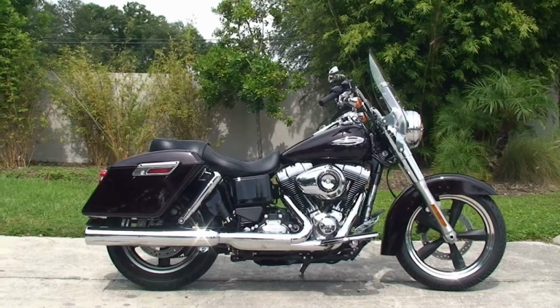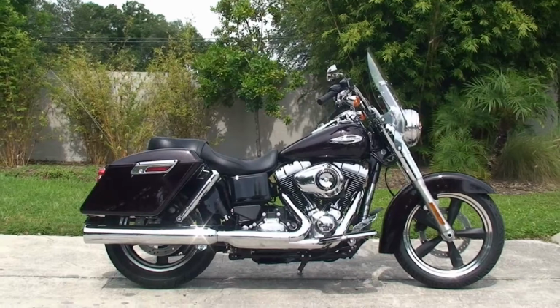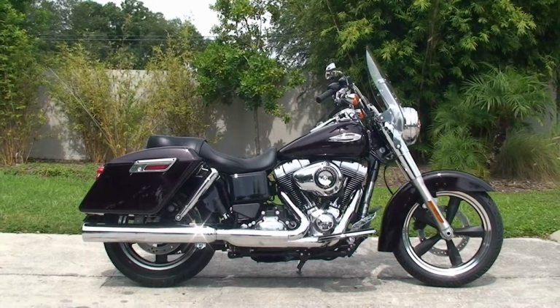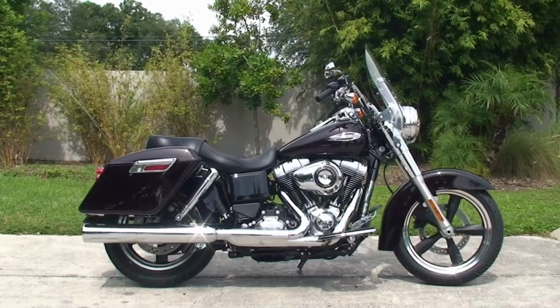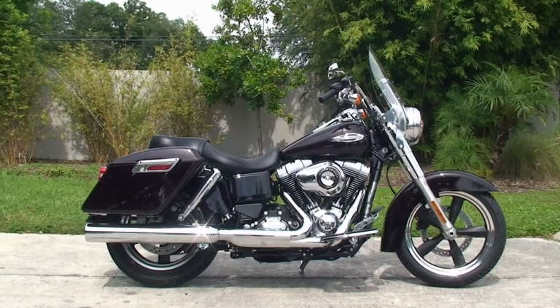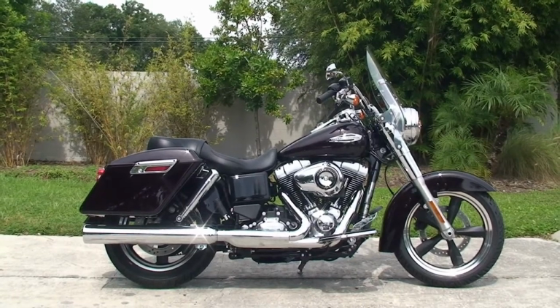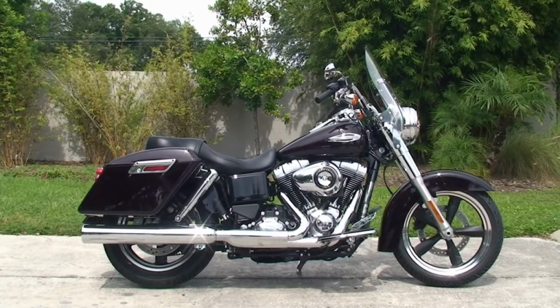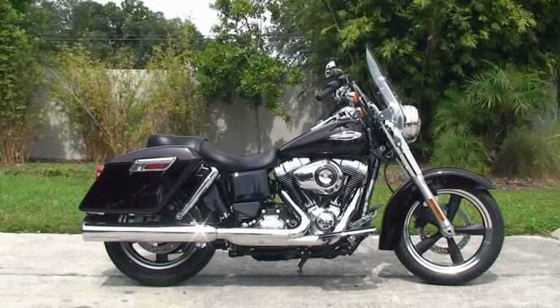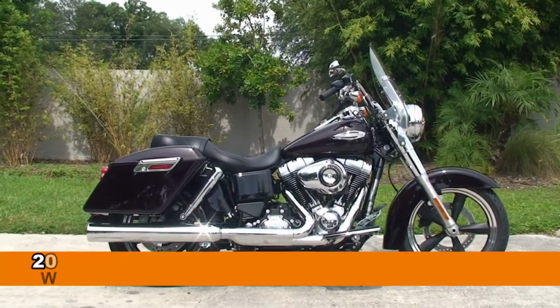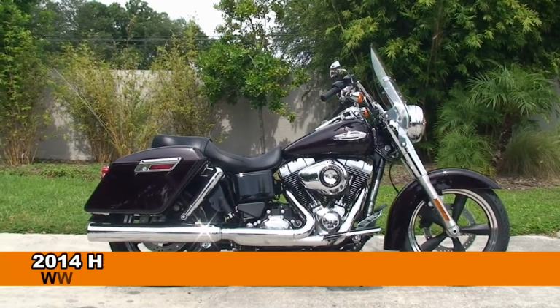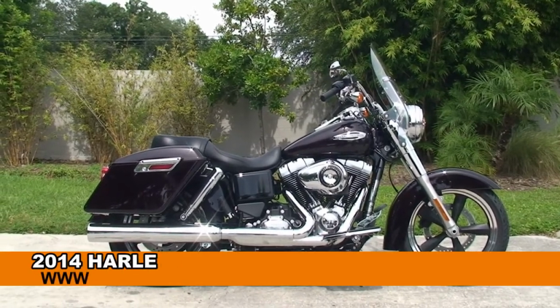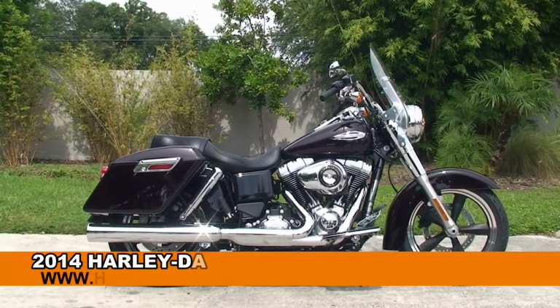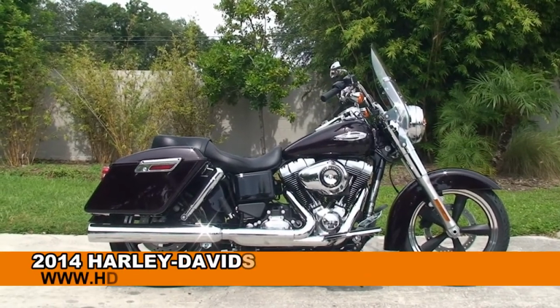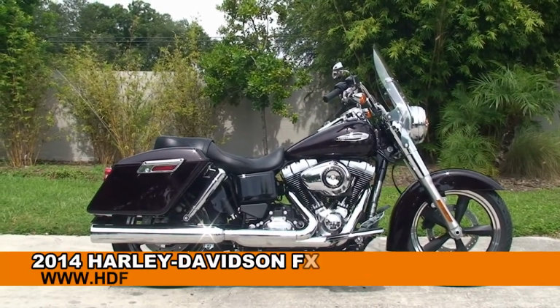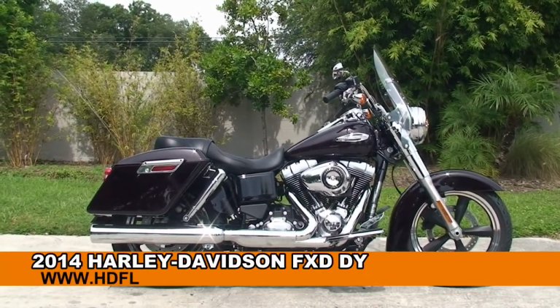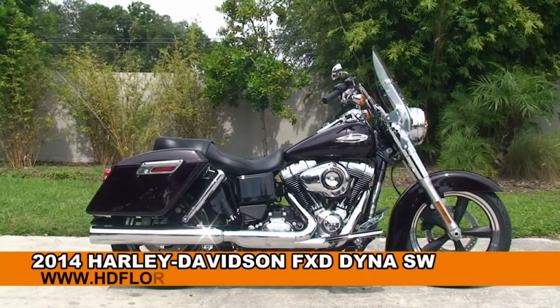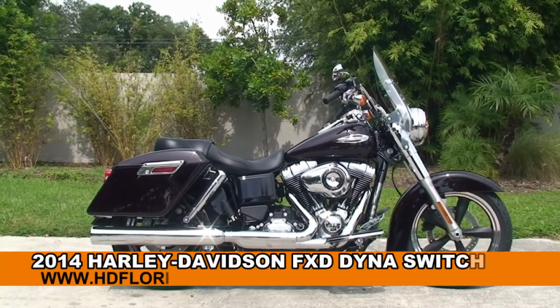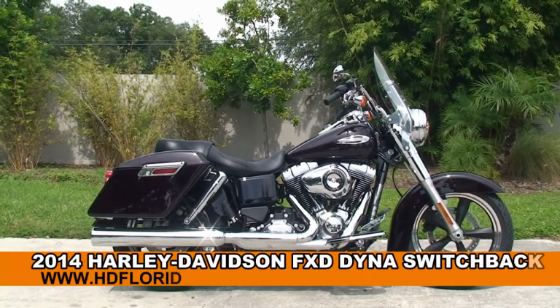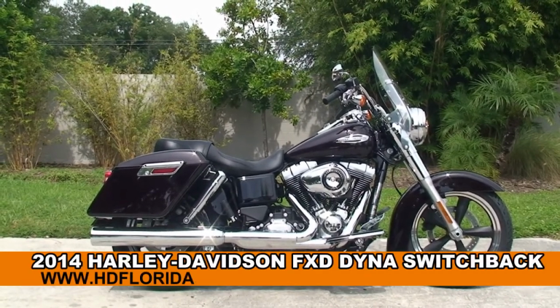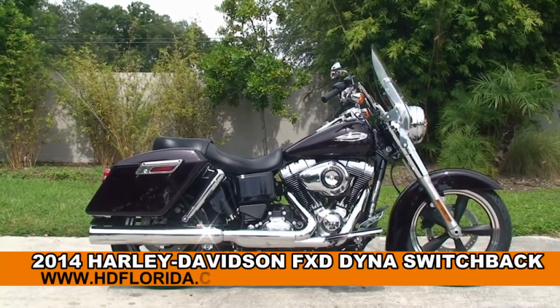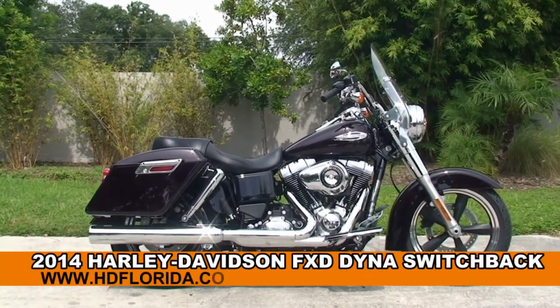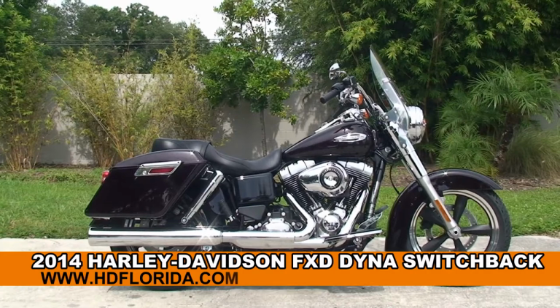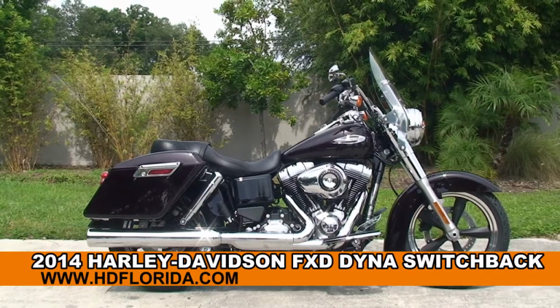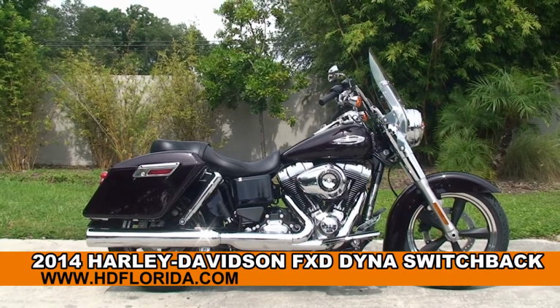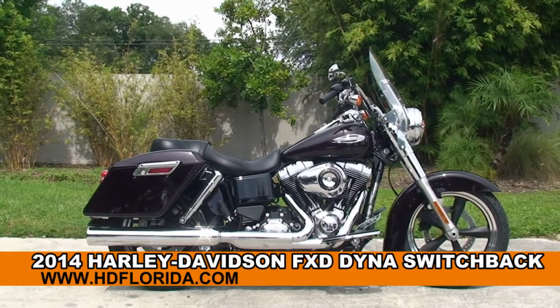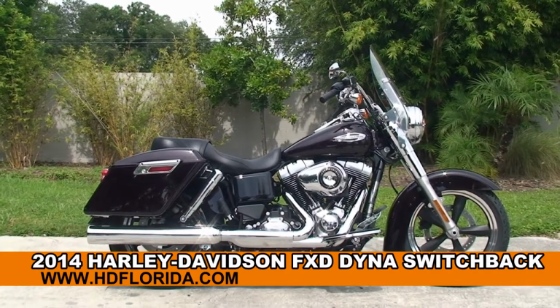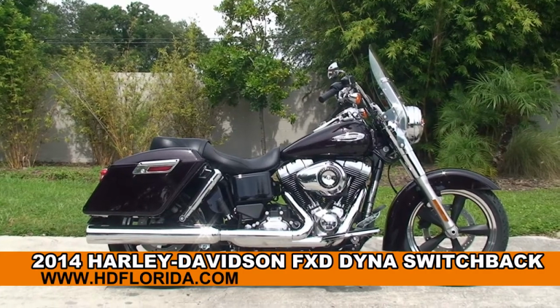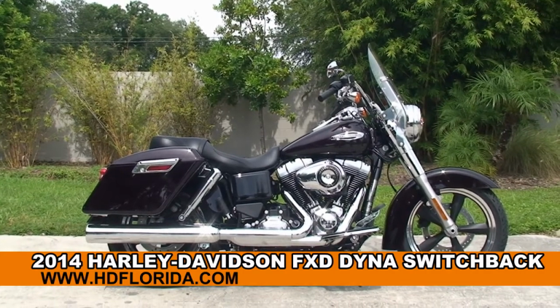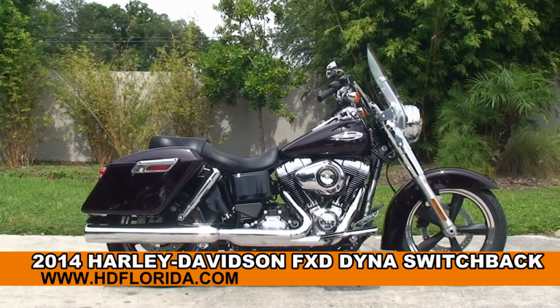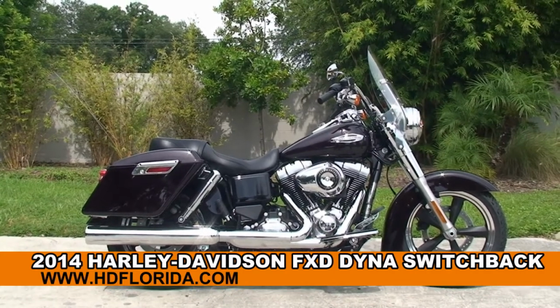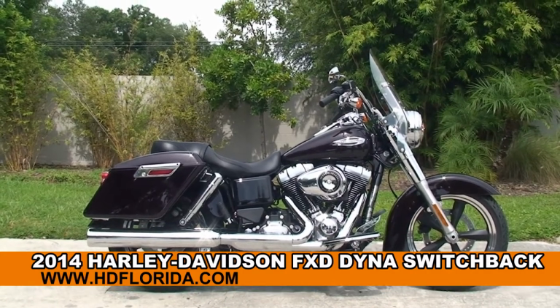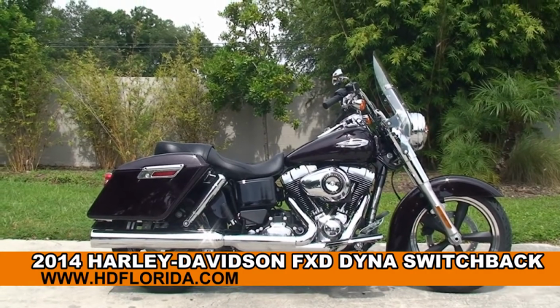Welcome everyone to the world famous Harley-Davidson of Tampa. Today I've got for you this enthralling brand new 2014 Dyna Switchback.